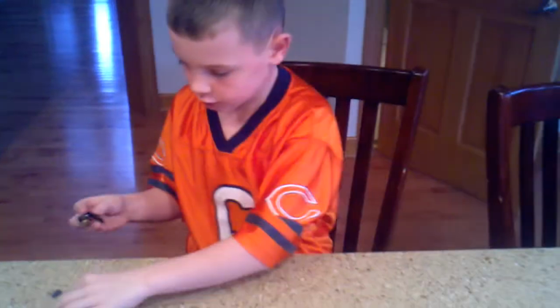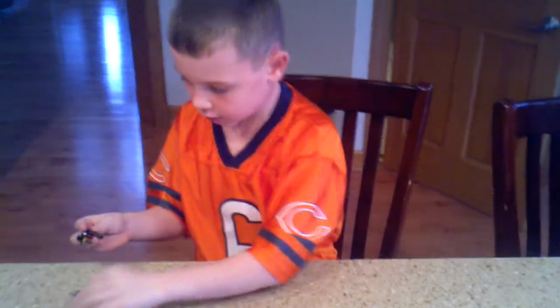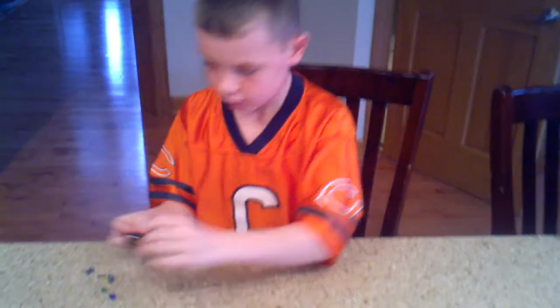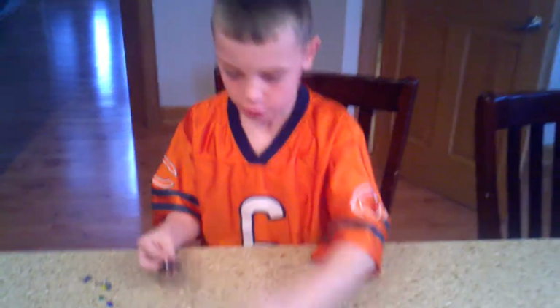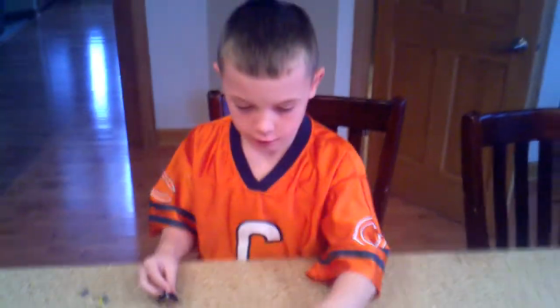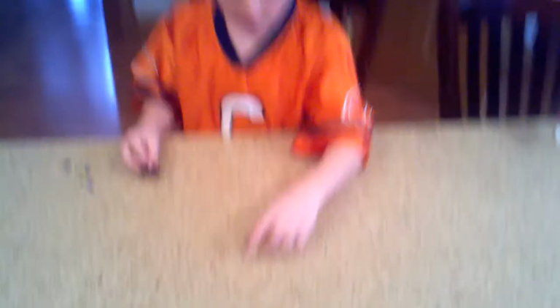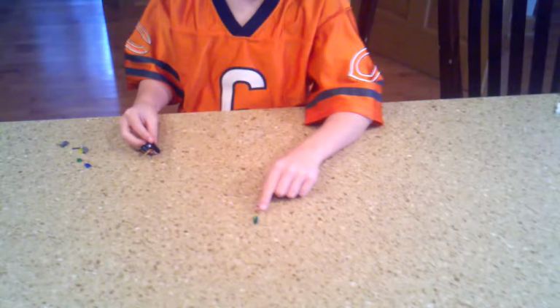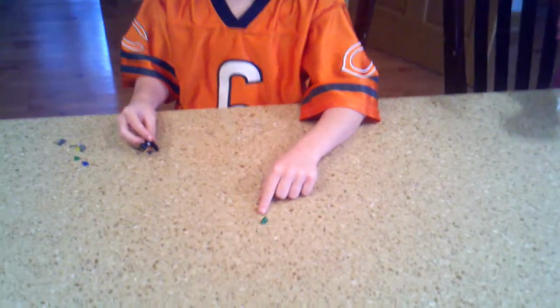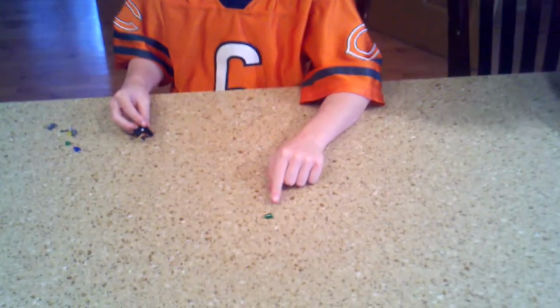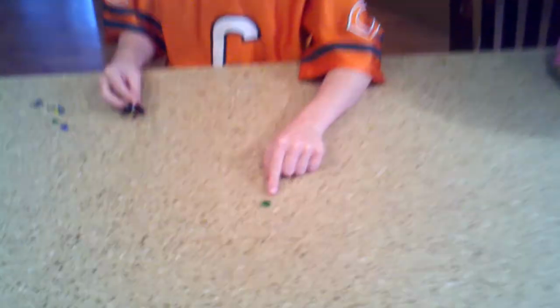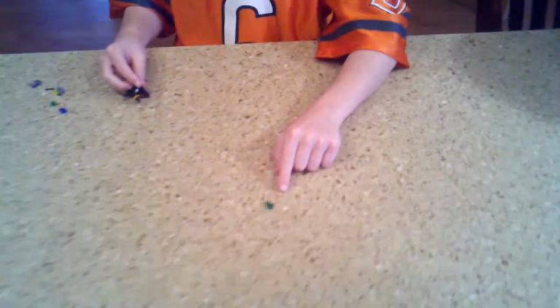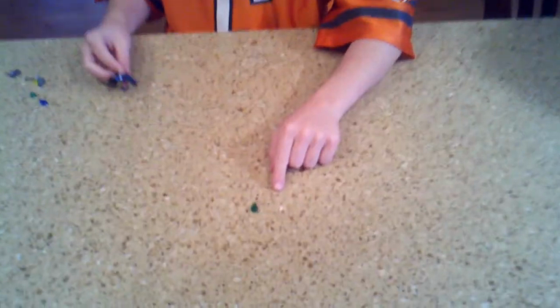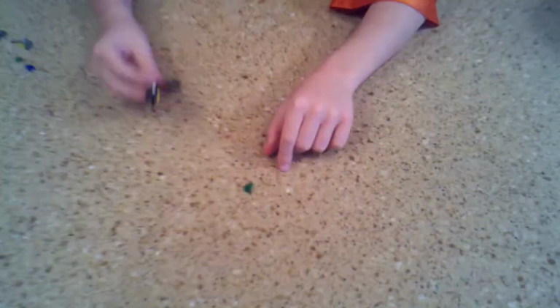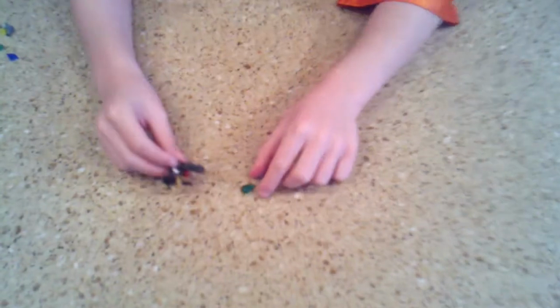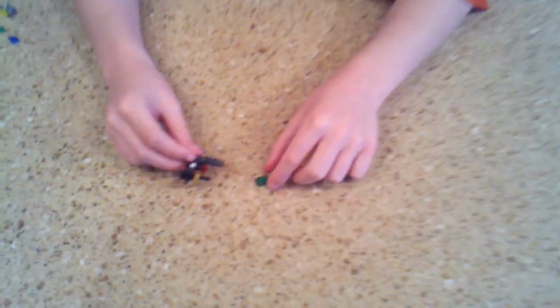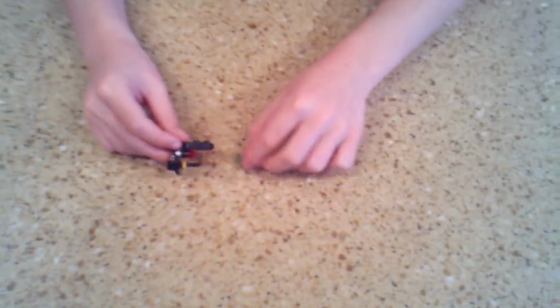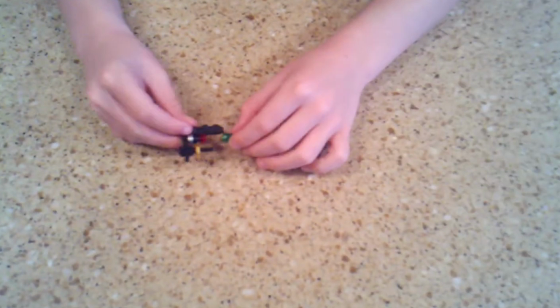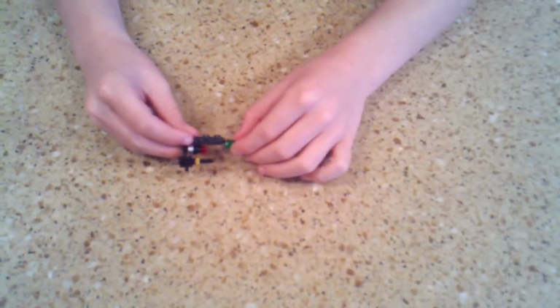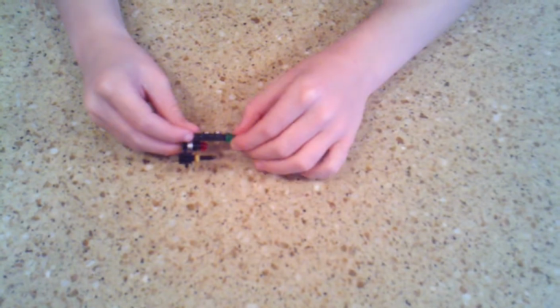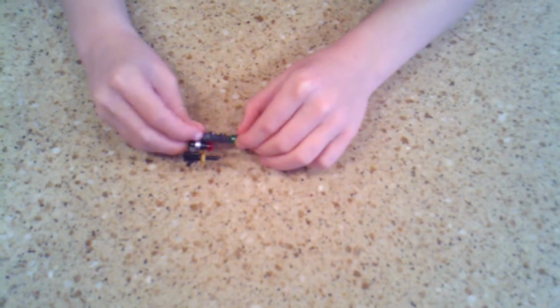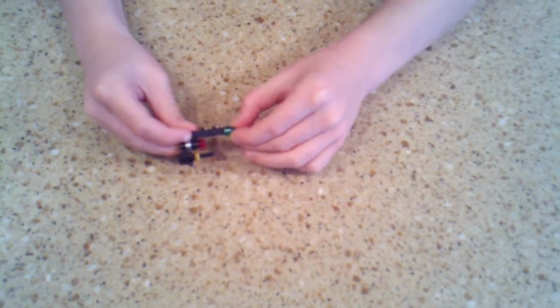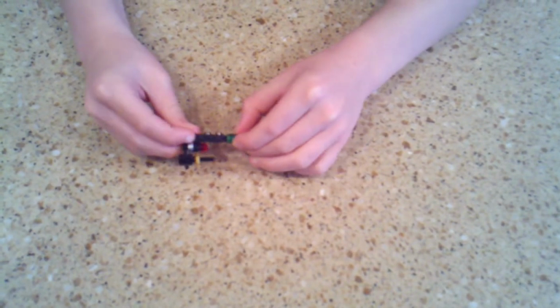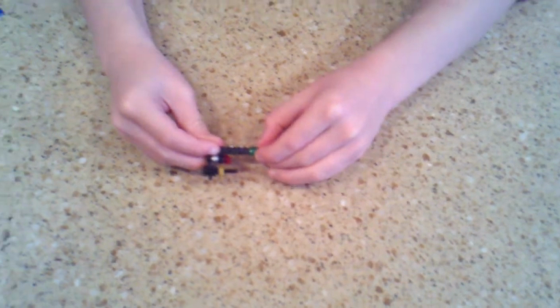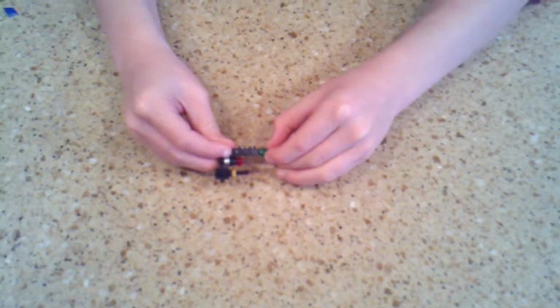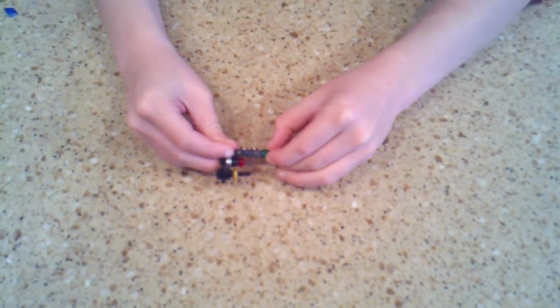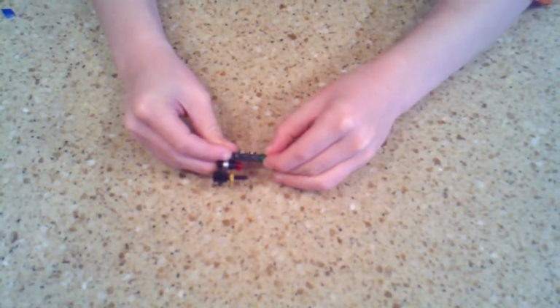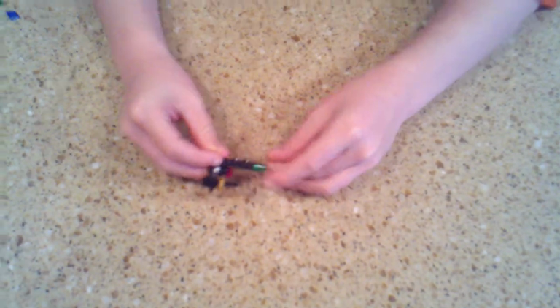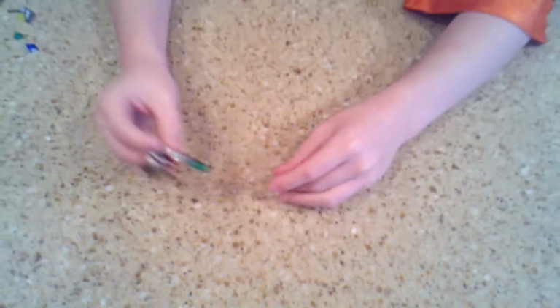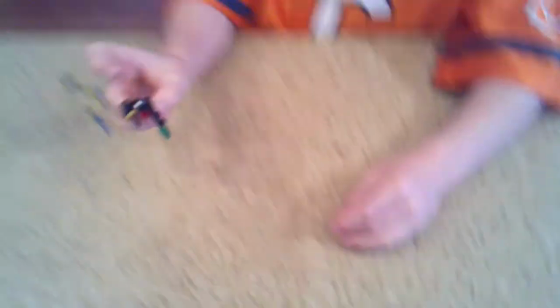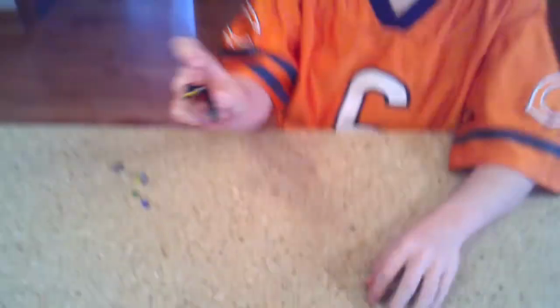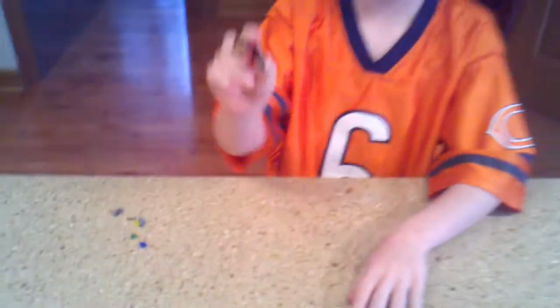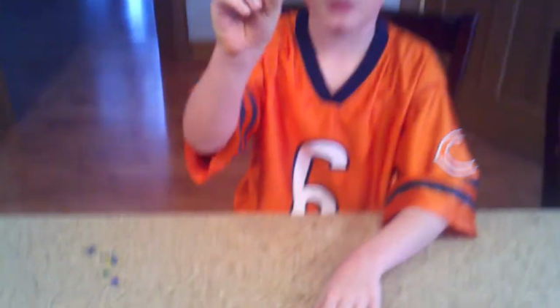Second, you are going to take that green piece right there. And then you are going to pick it up and put it on there. So you should have it like this.